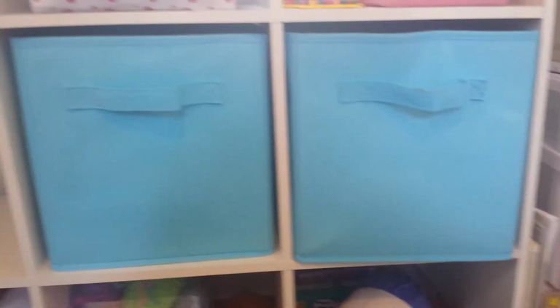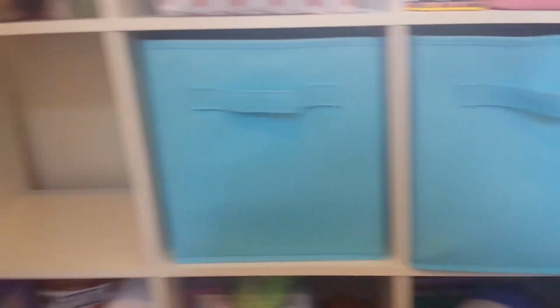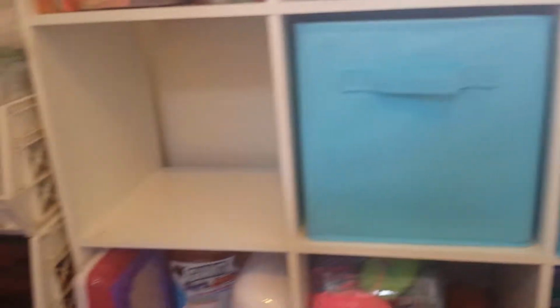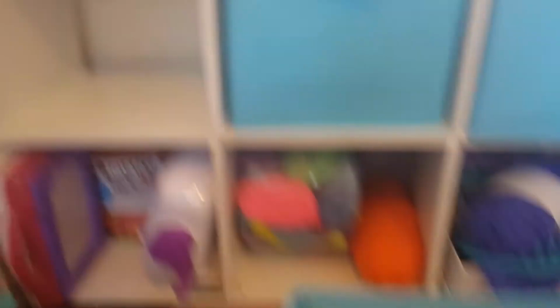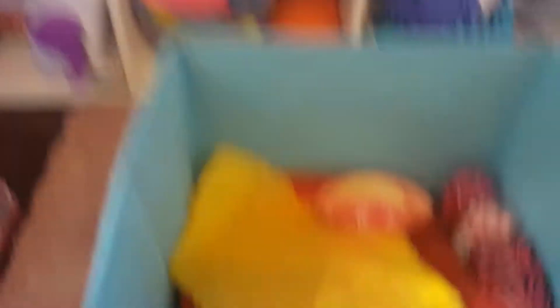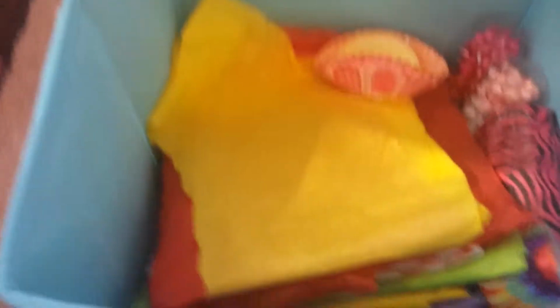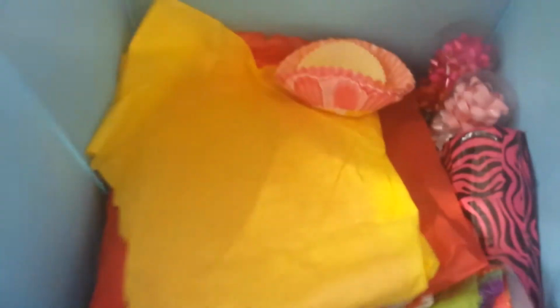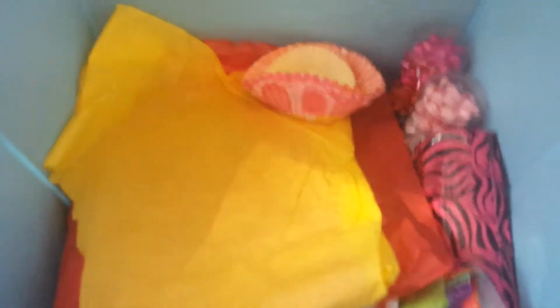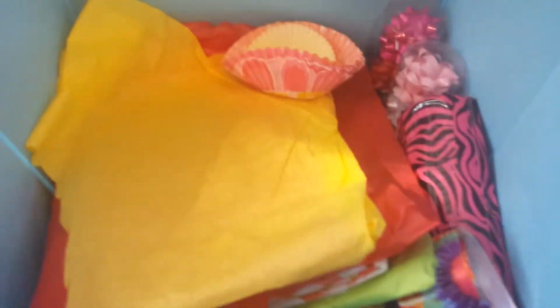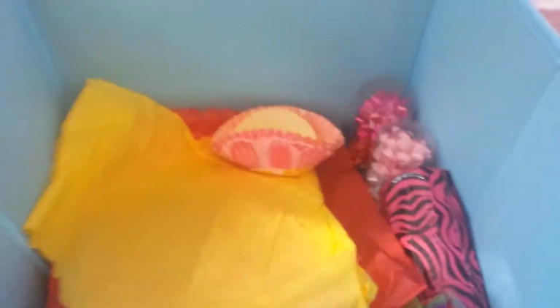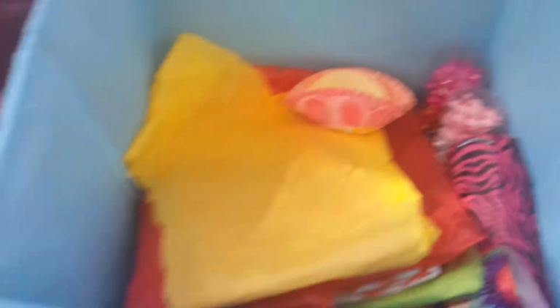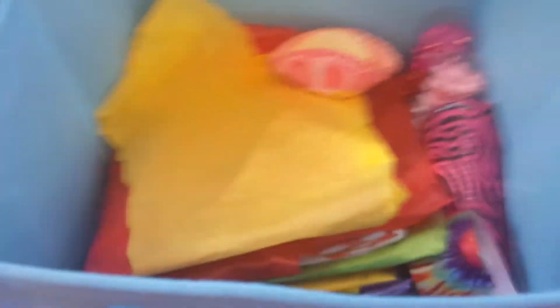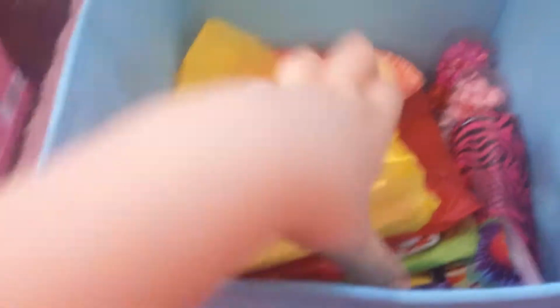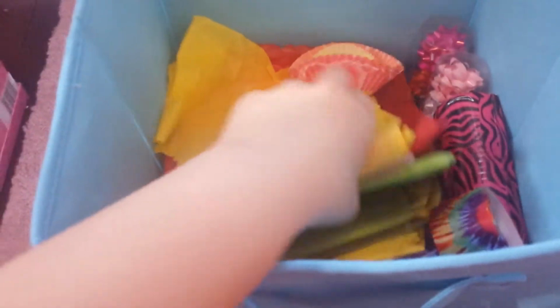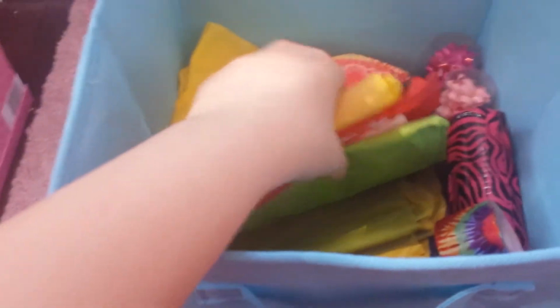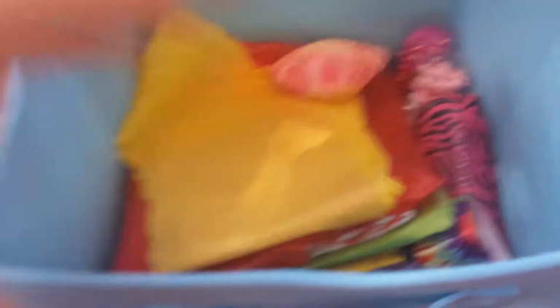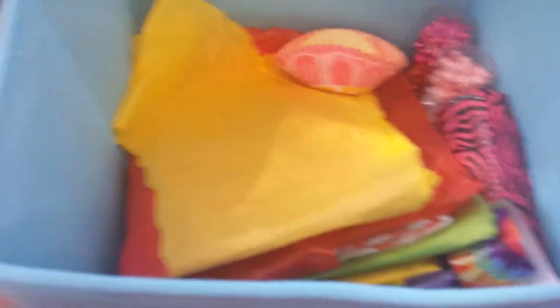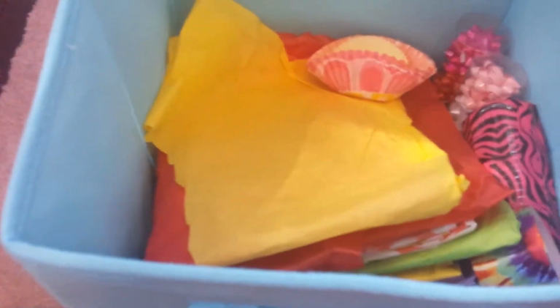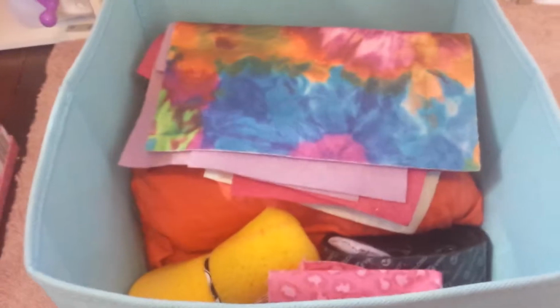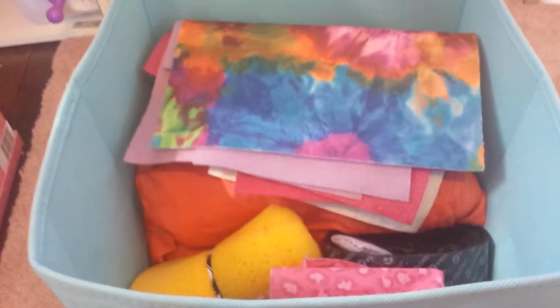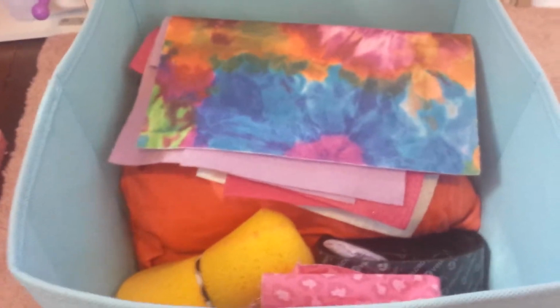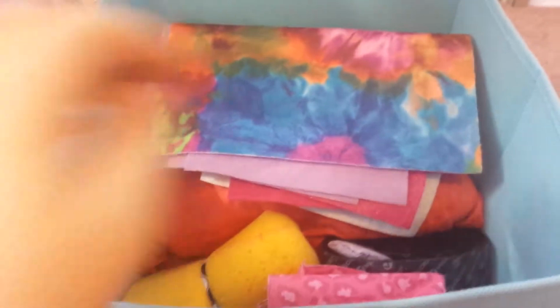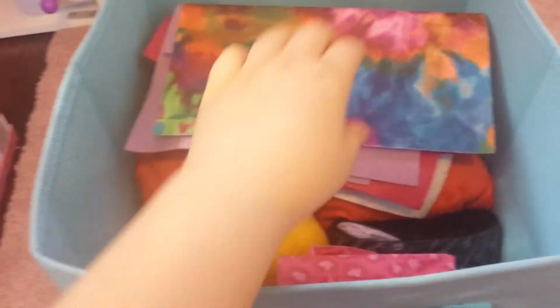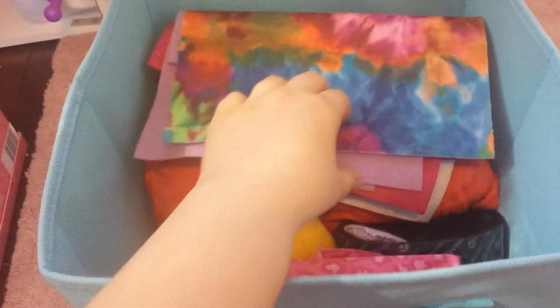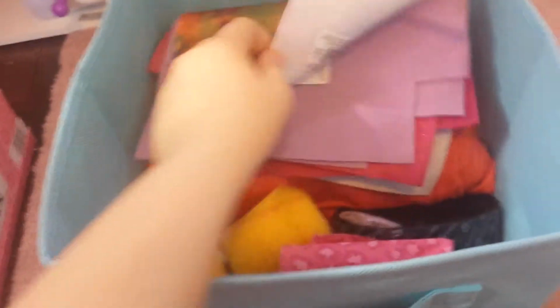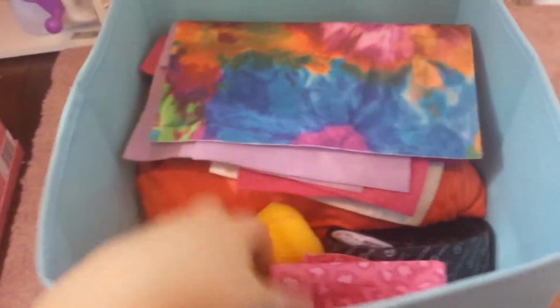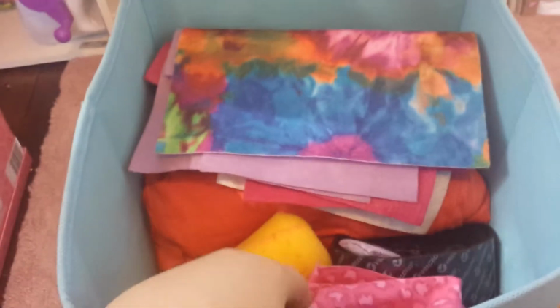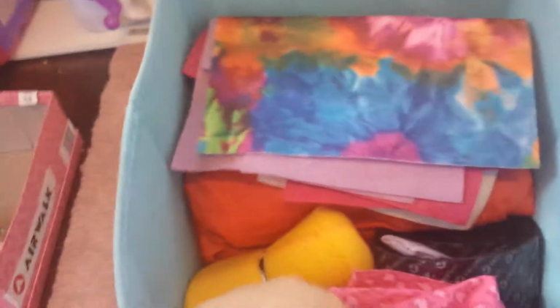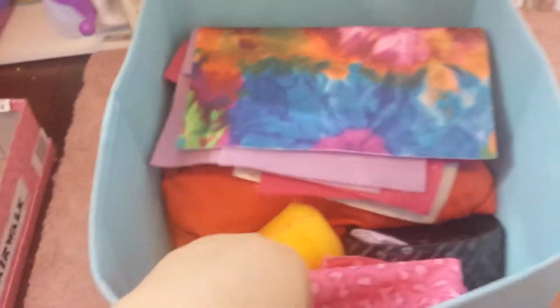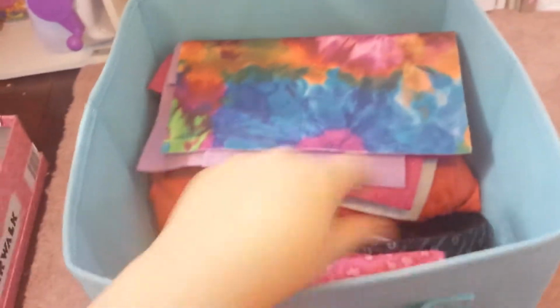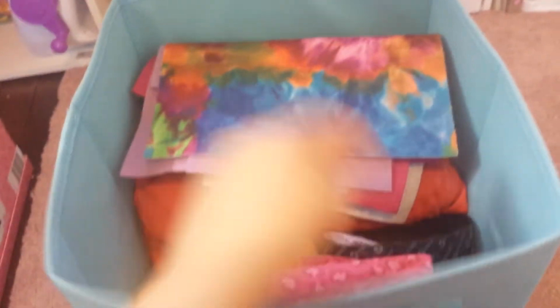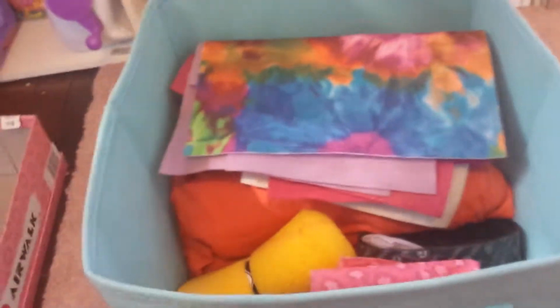Now over here, this is the left bin. That's all my tissue paper and some decorative stuff. In here, this is all my fill and fabric, and some Velcro.